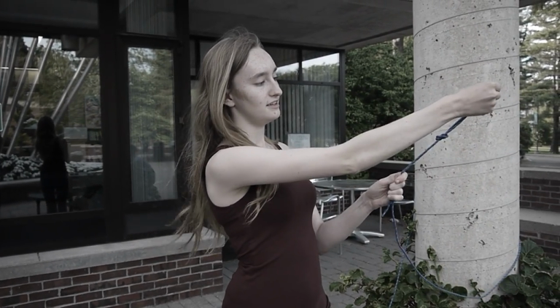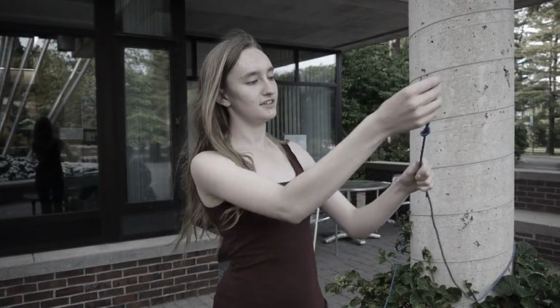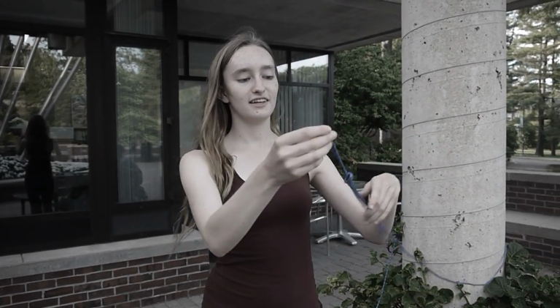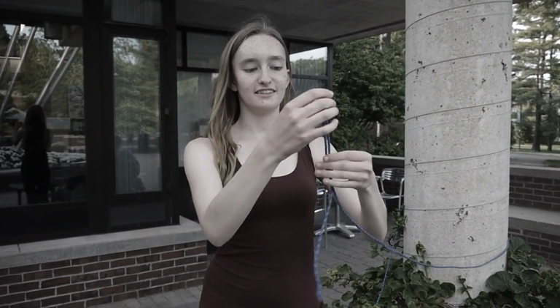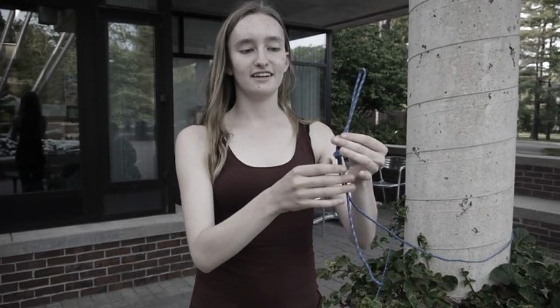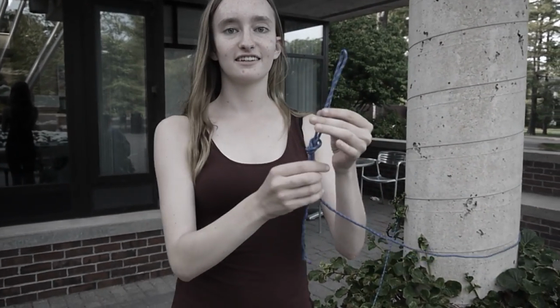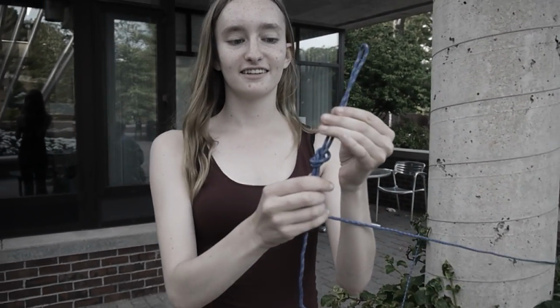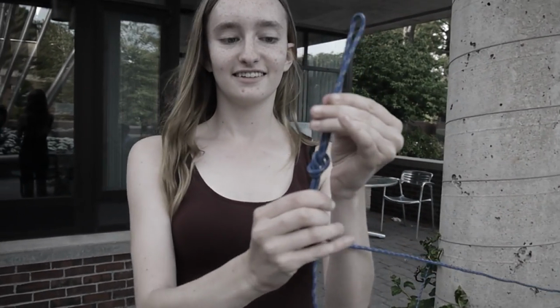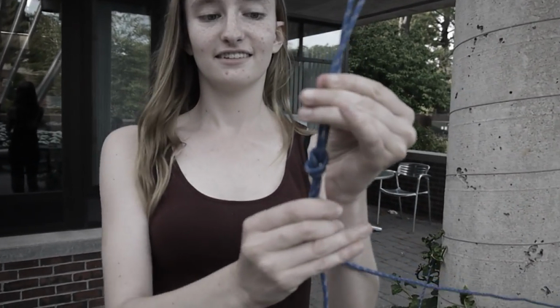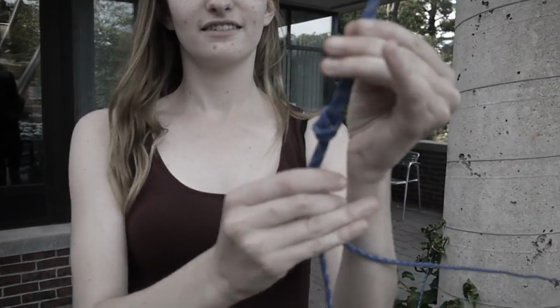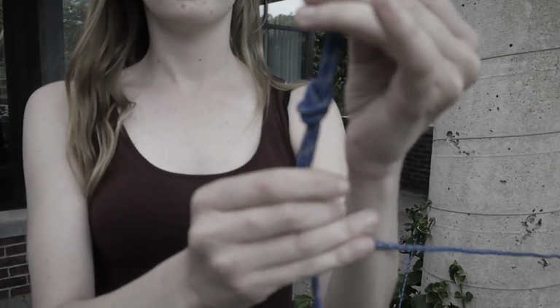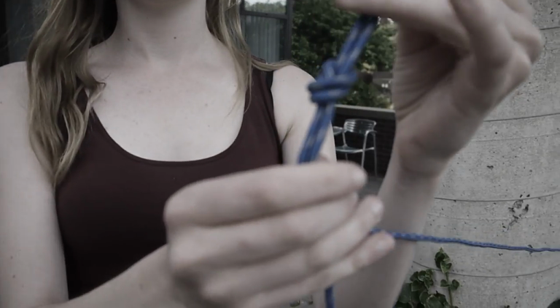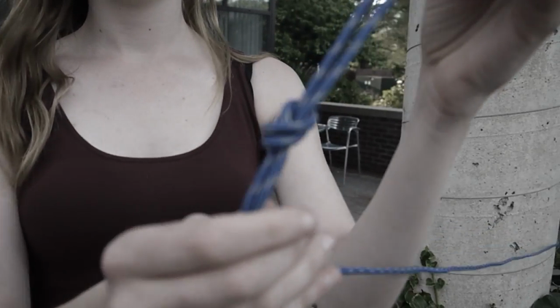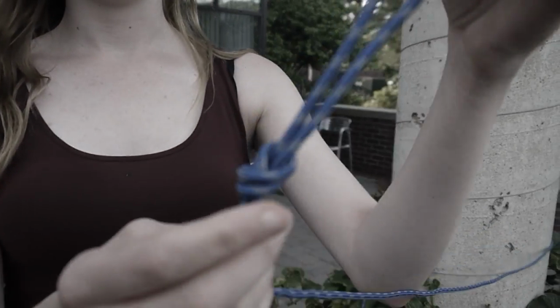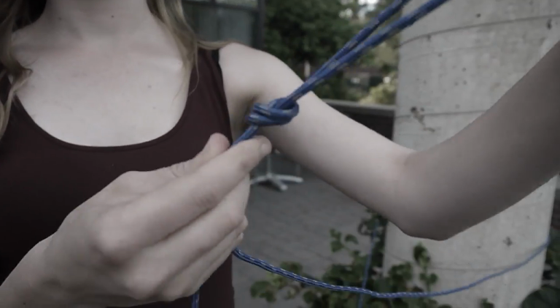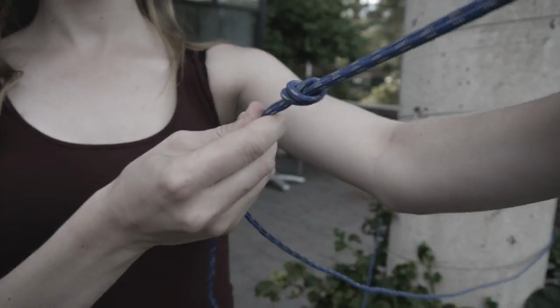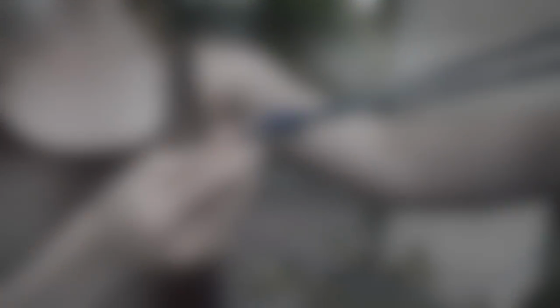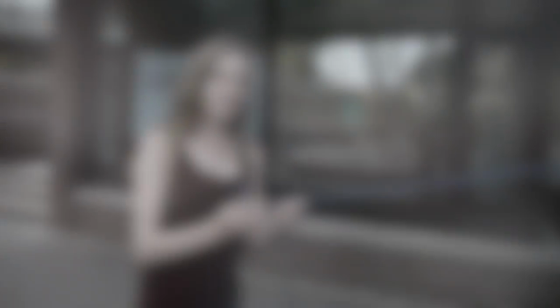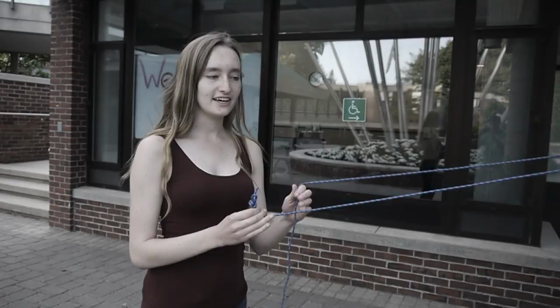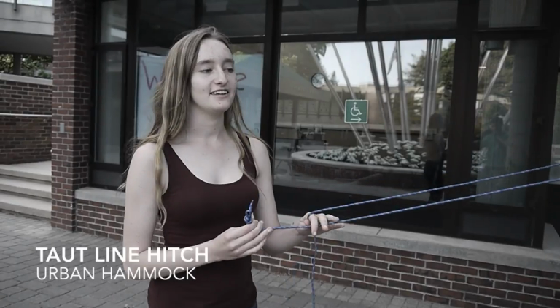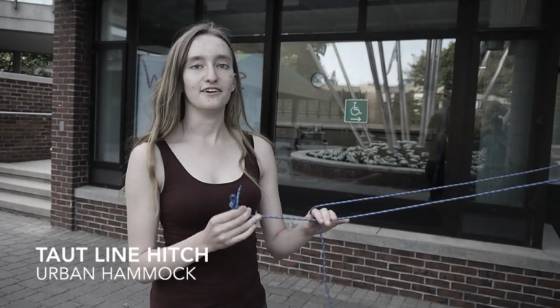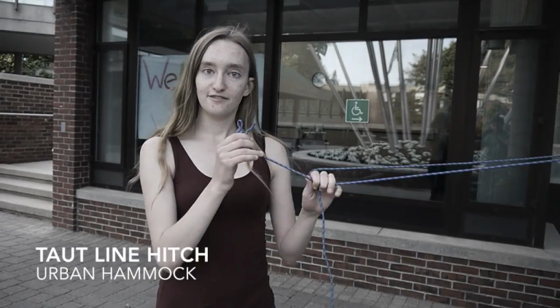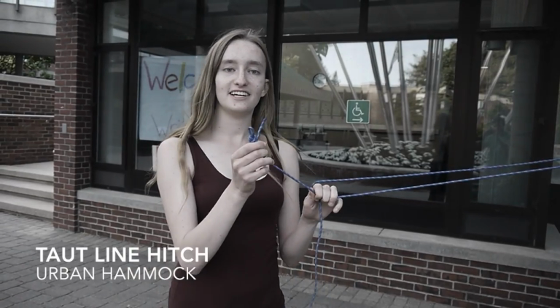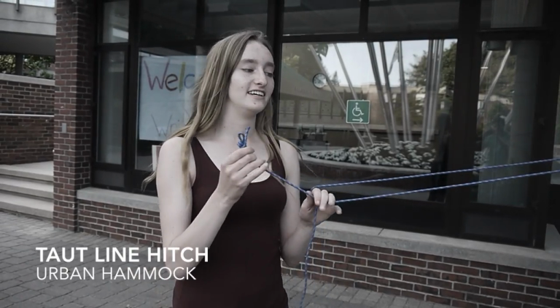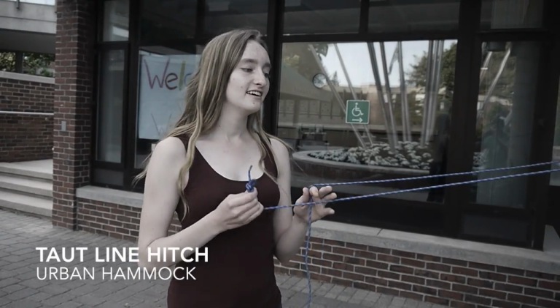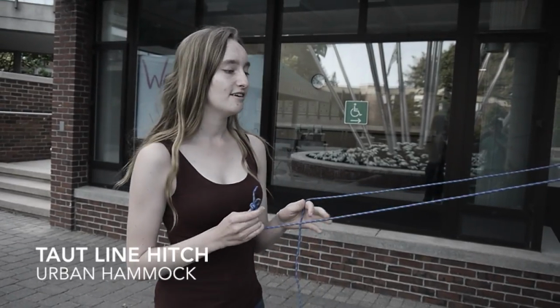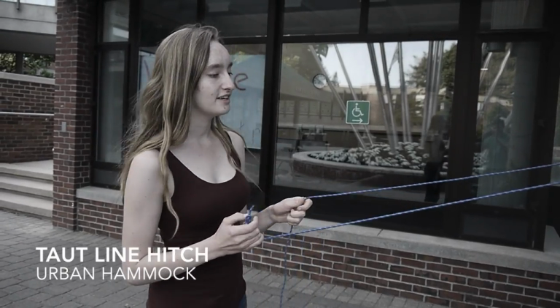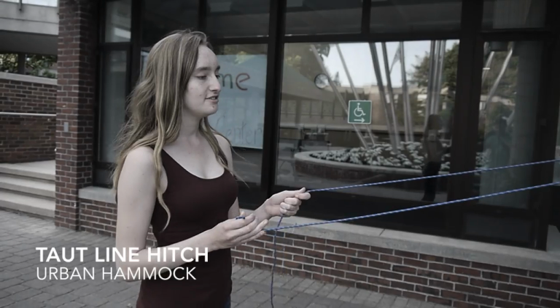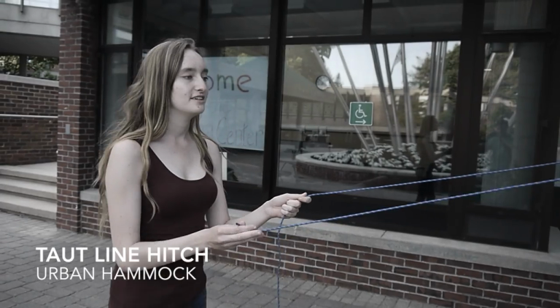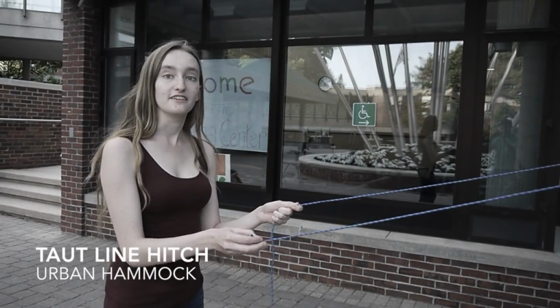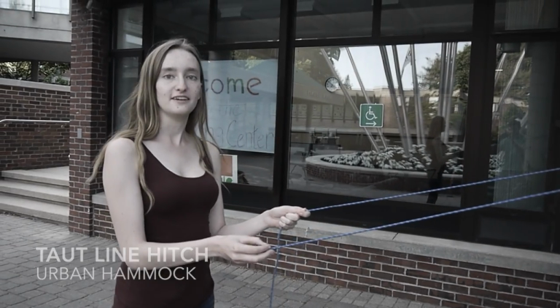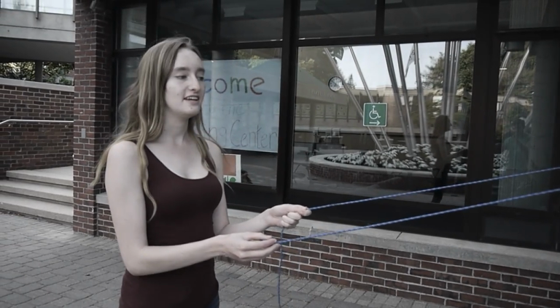You go like this and then poke it through. It should look like this in the end, and this is your loop. Now that you've got your first knot done, we're going to start on the taut line hitch.